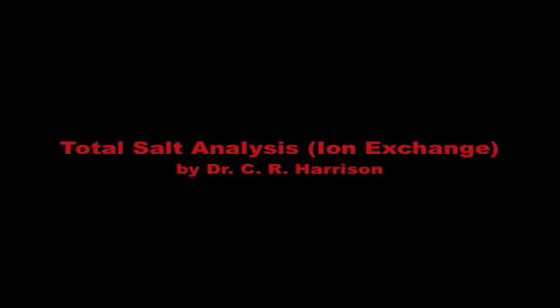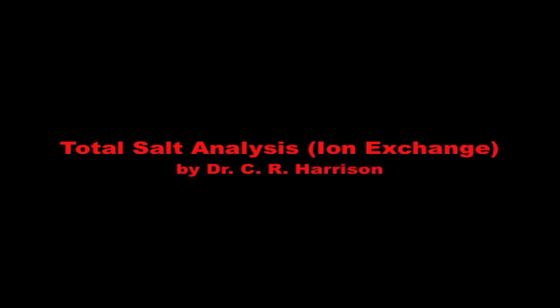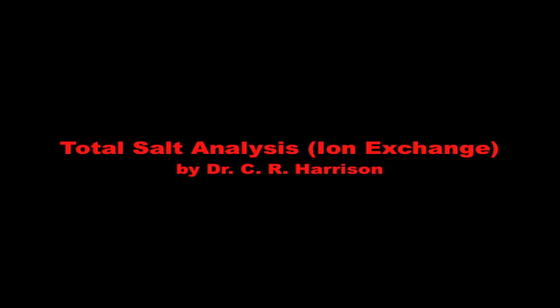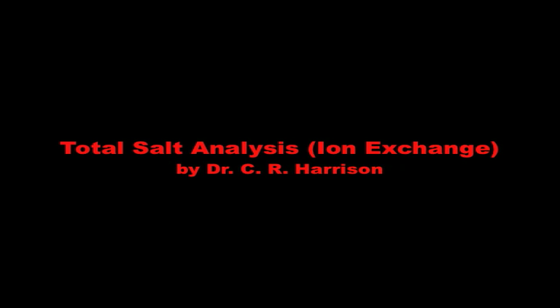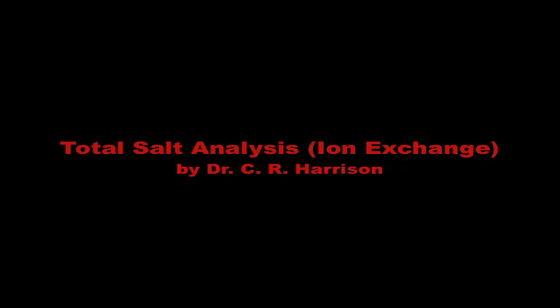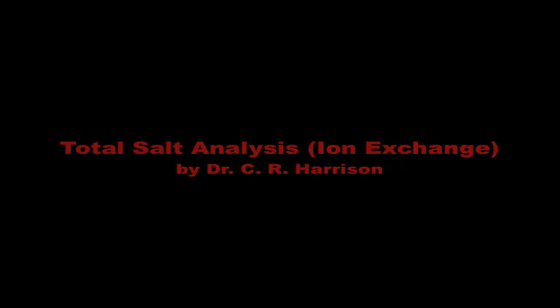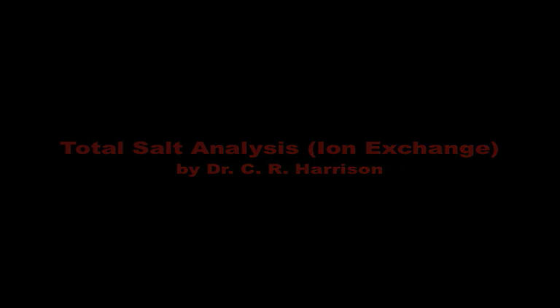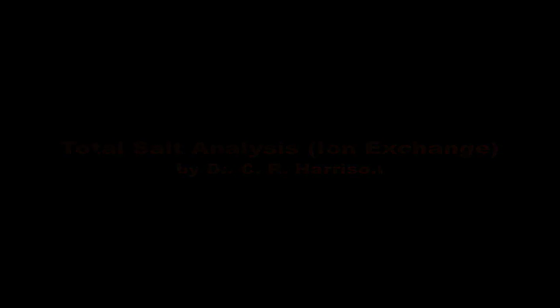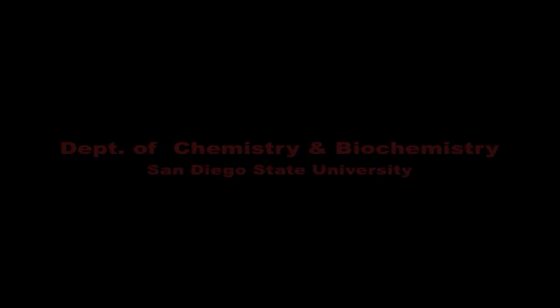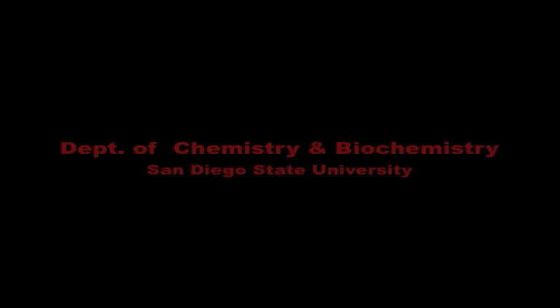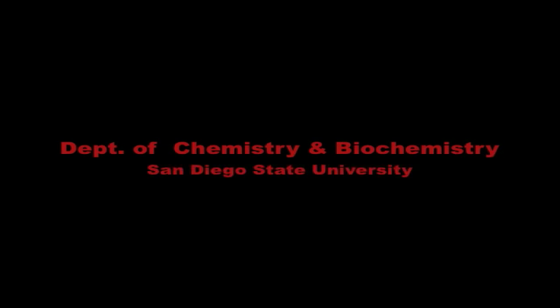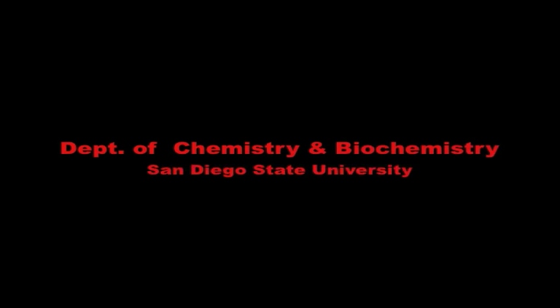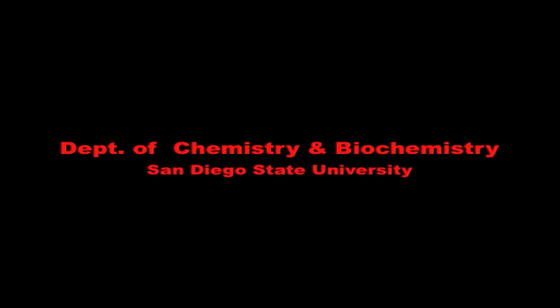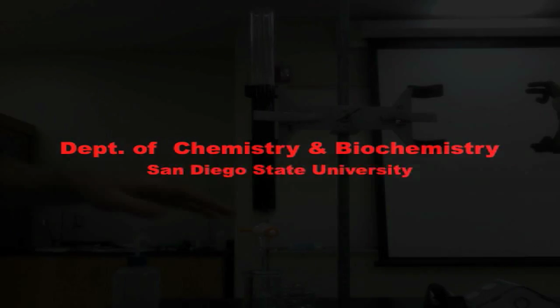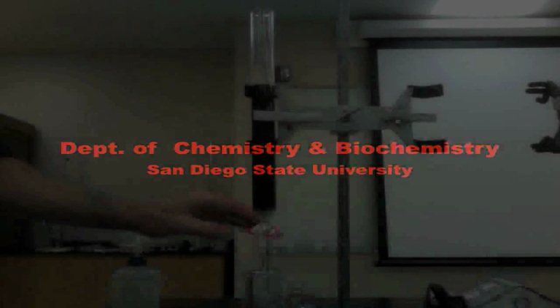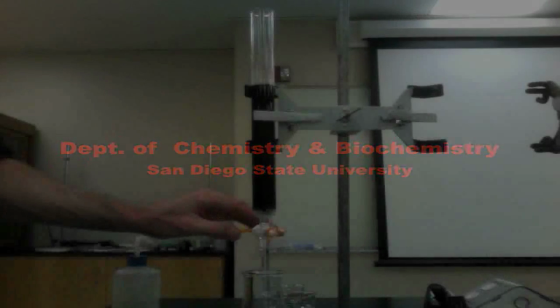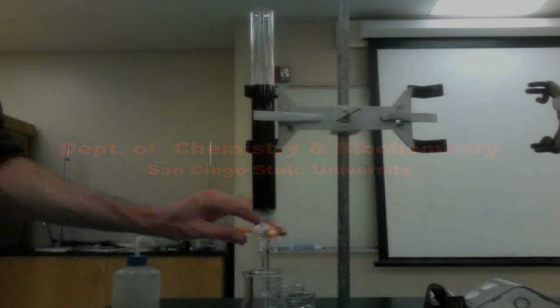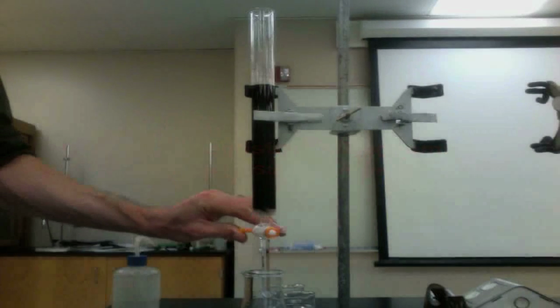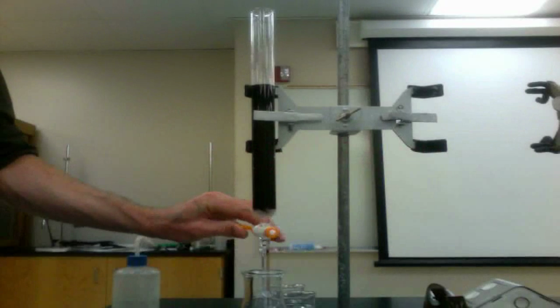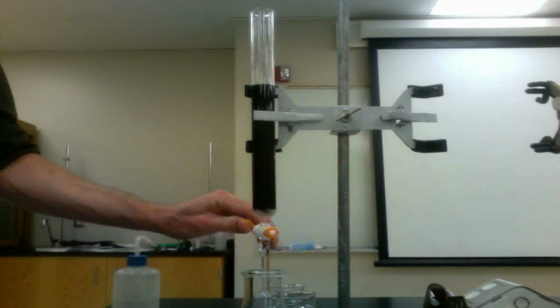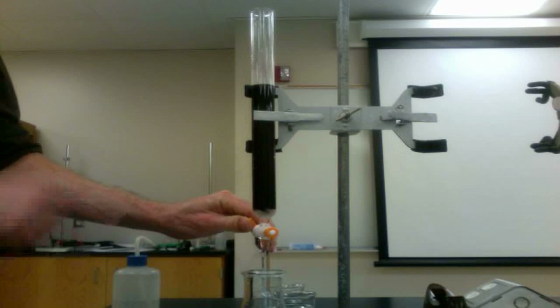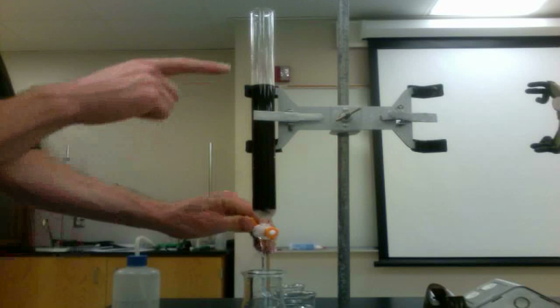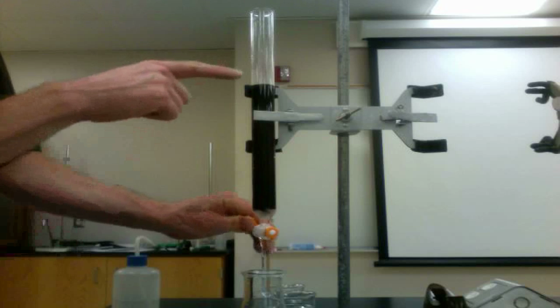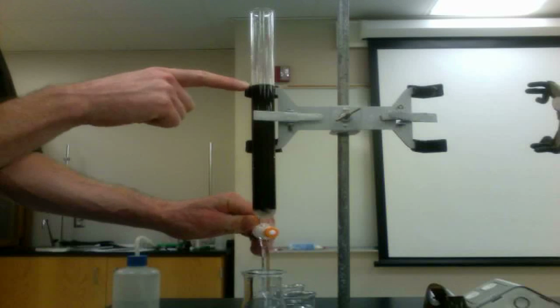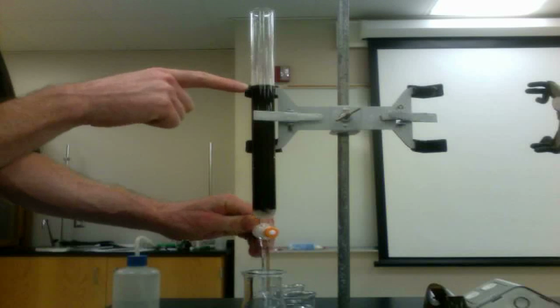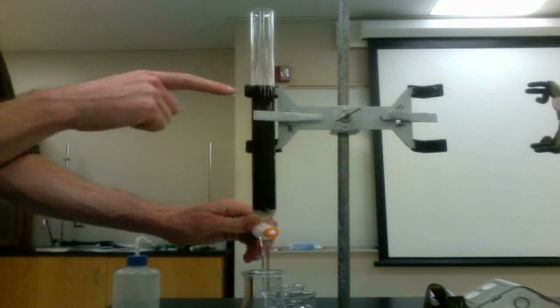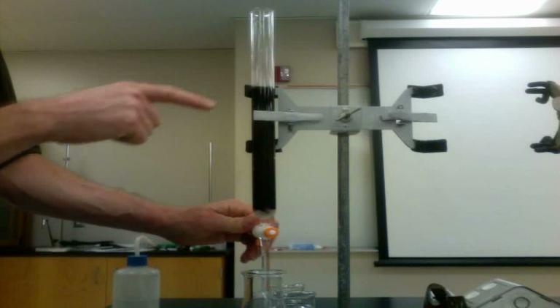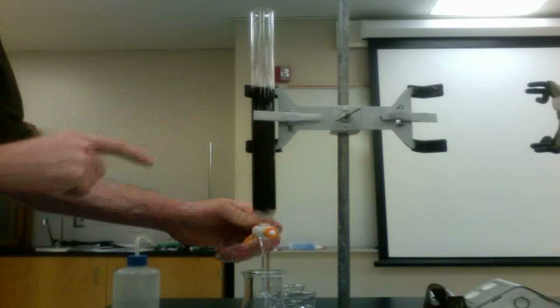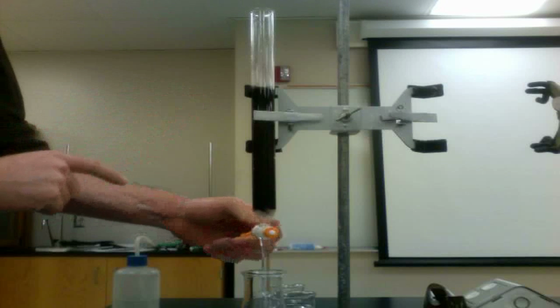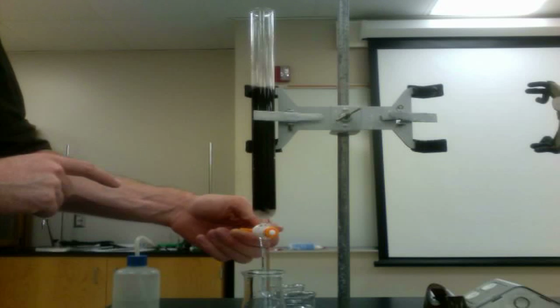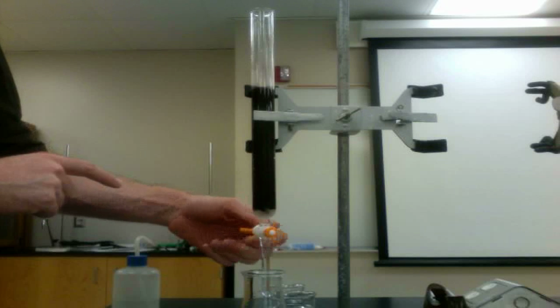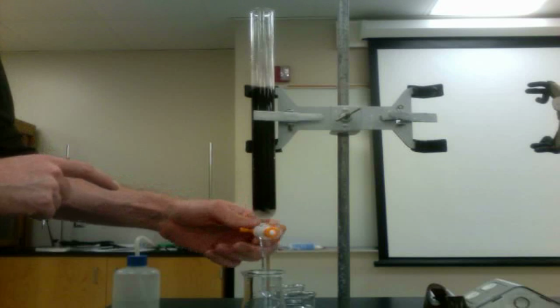In order to analyze the salt, we will perform an ion exchange to convert the salt into an acid. This will allow it to be titrated with the base.